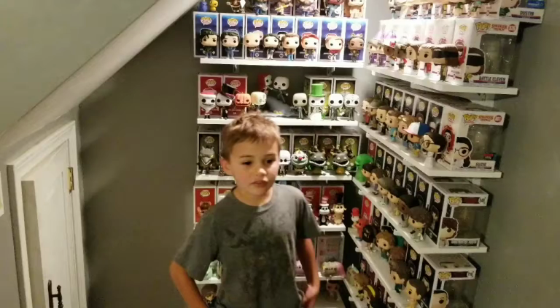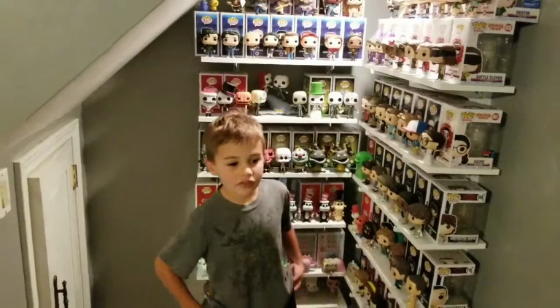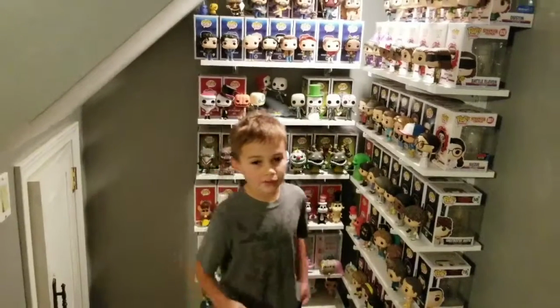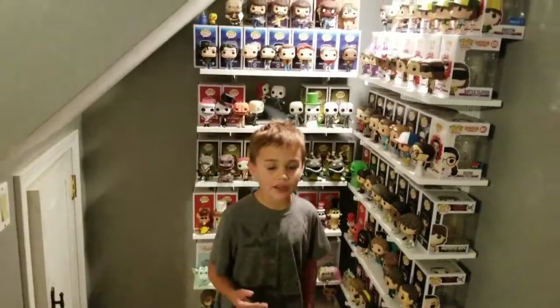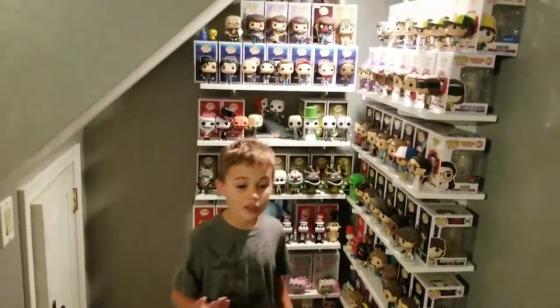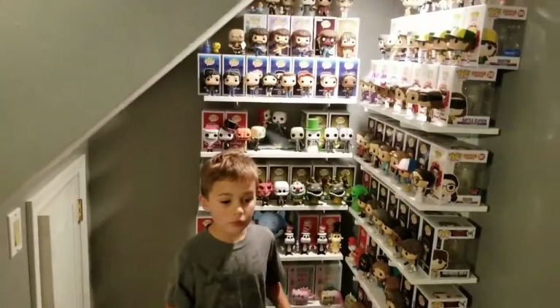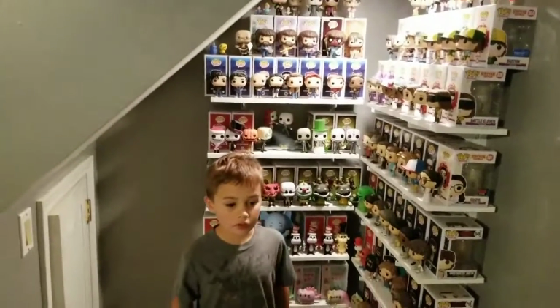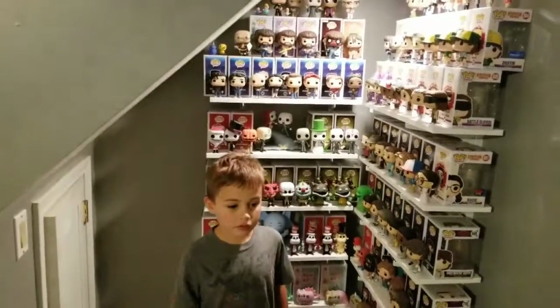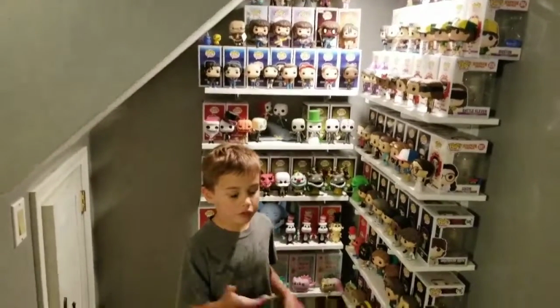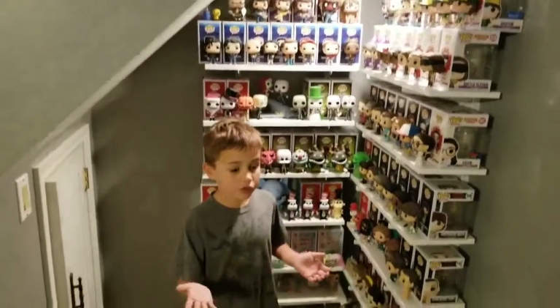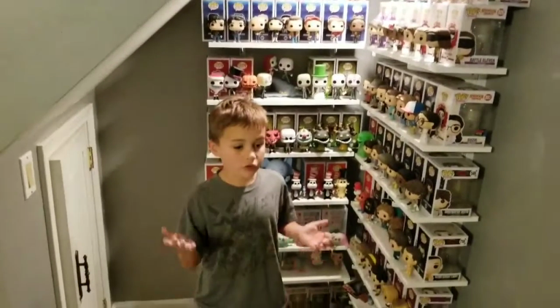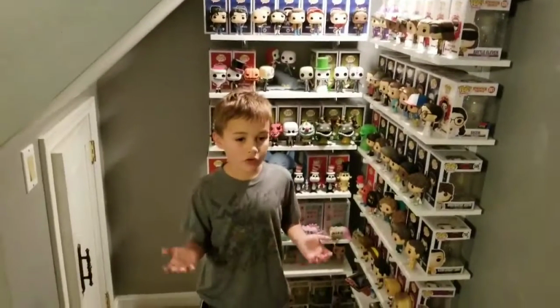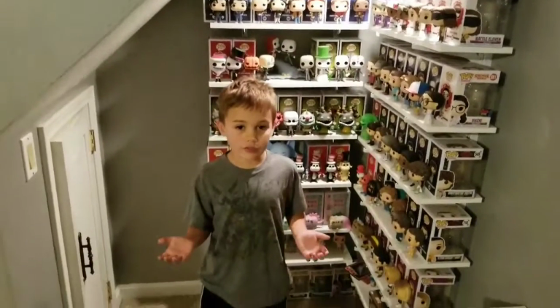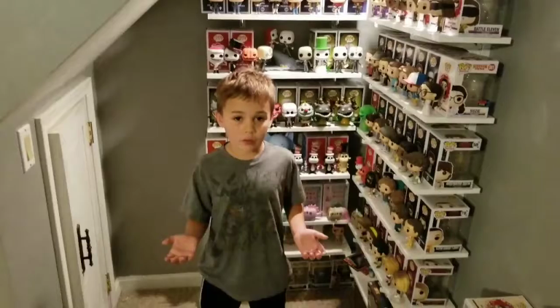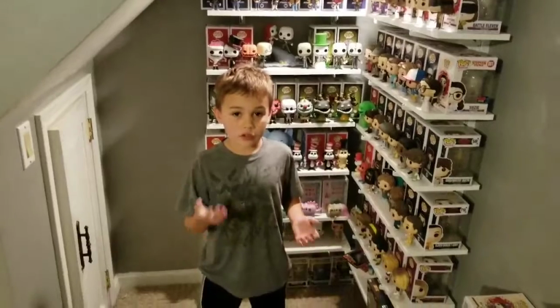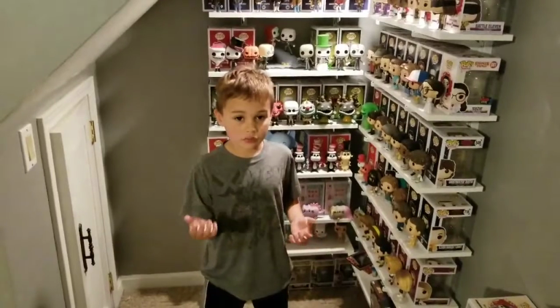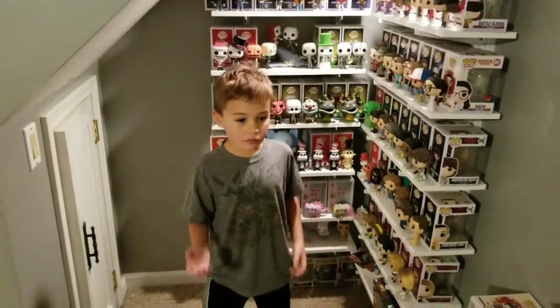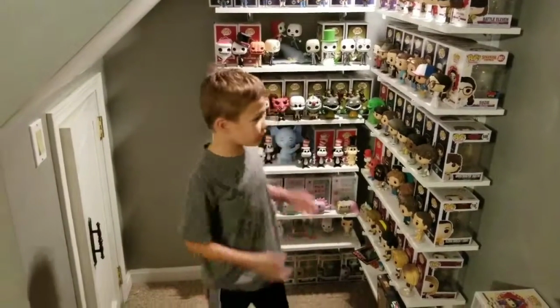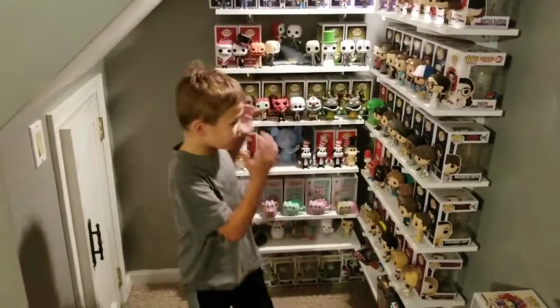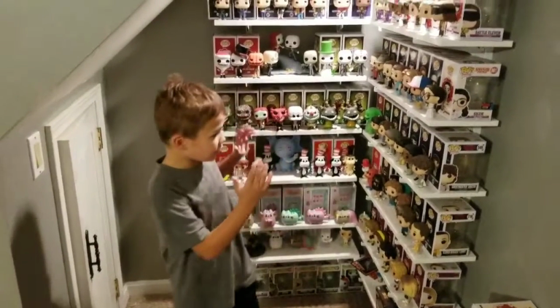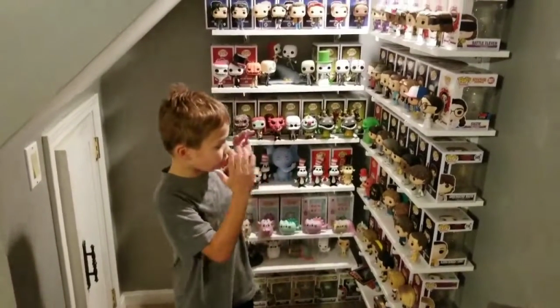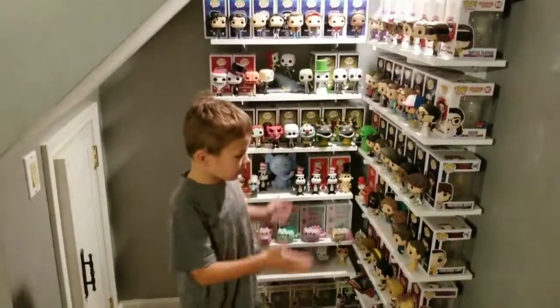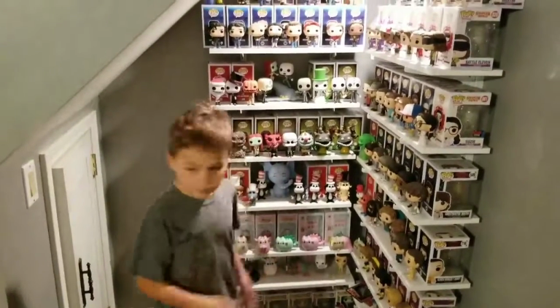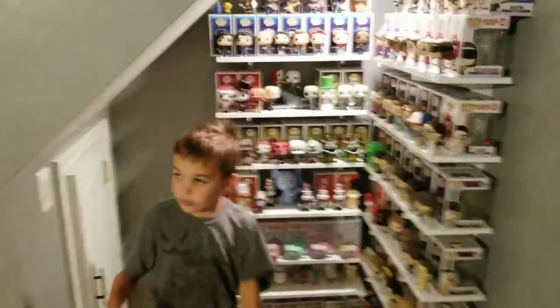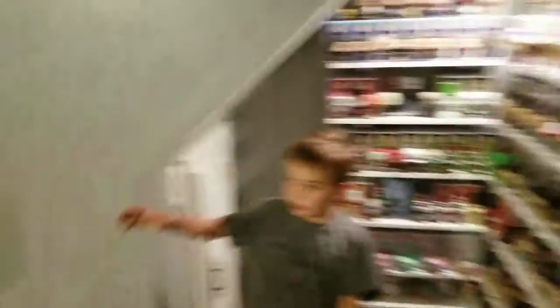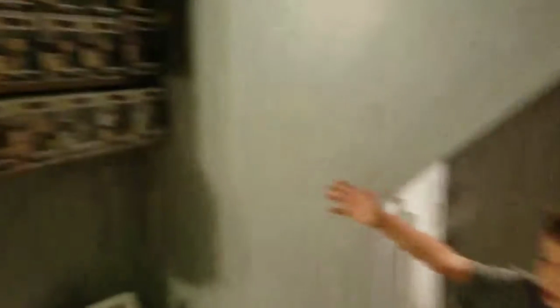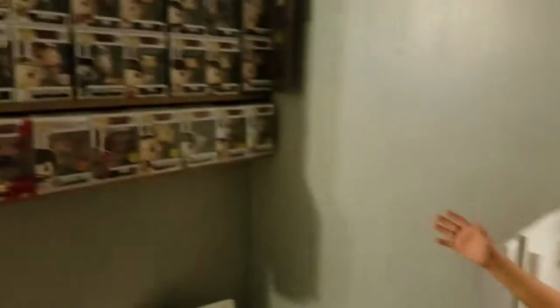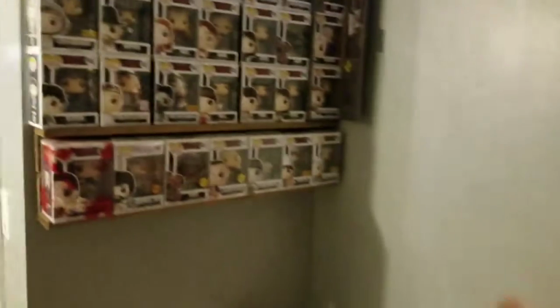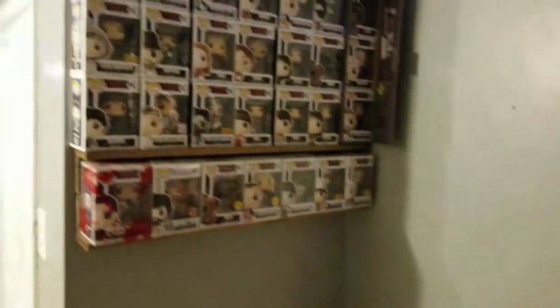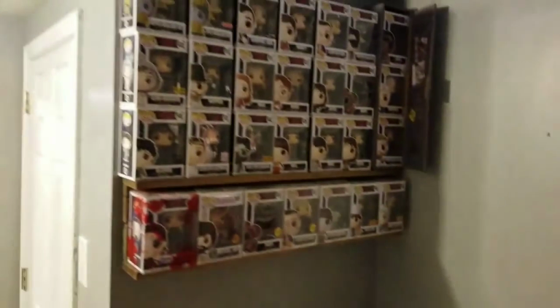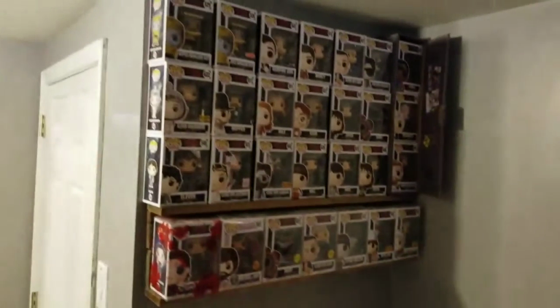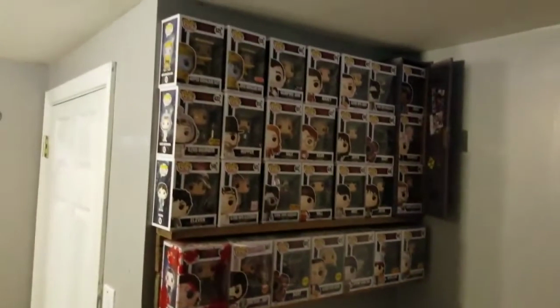It's Stunning Pops today, and today we're going to — if you want us to do a full collection video, you better subscribe. So this is all these Pops. We got some more over here. Now let's go into the main room.